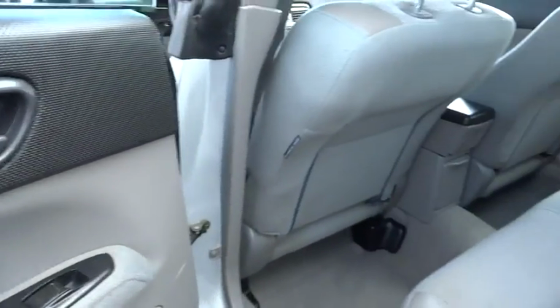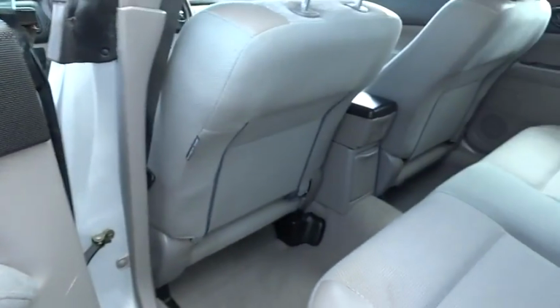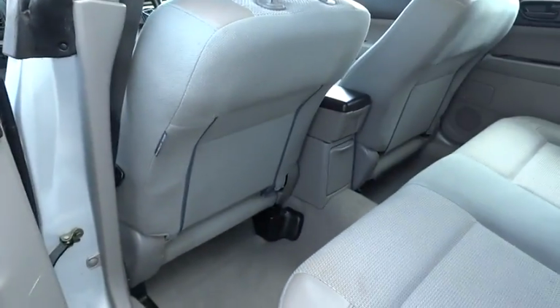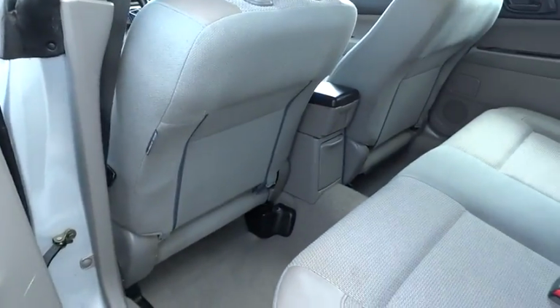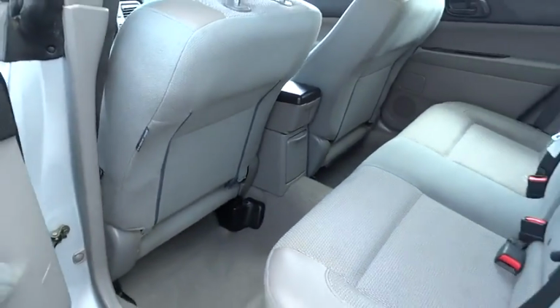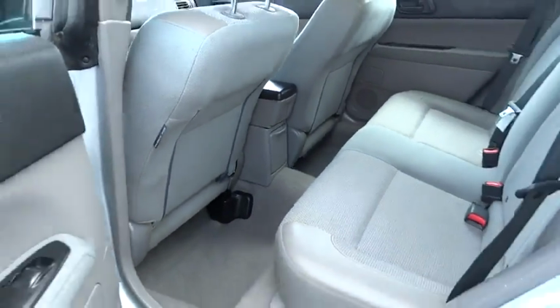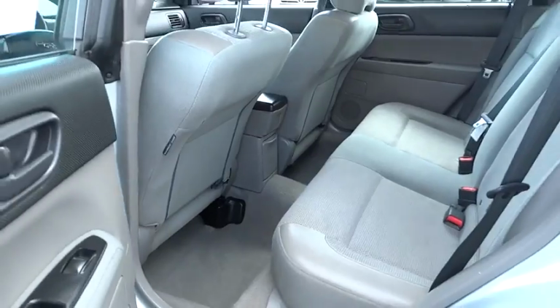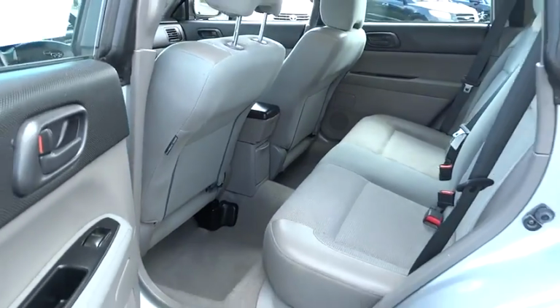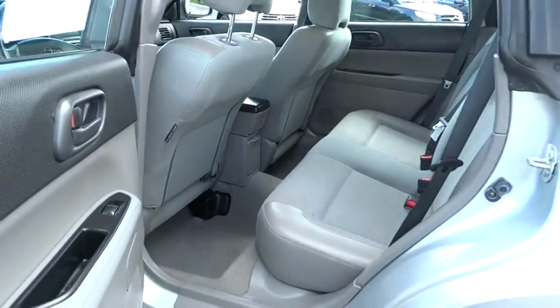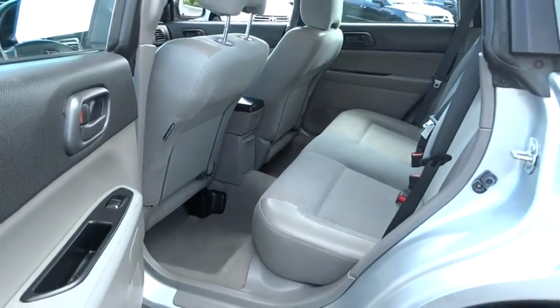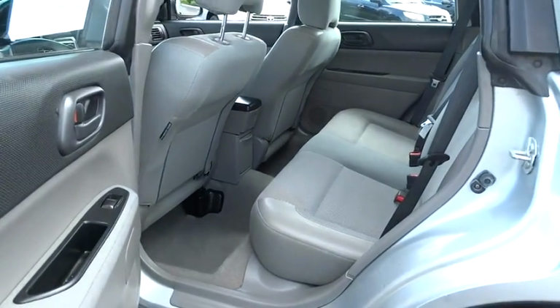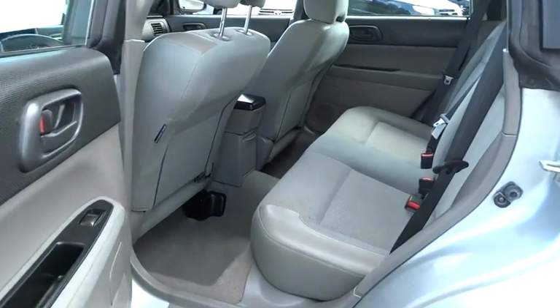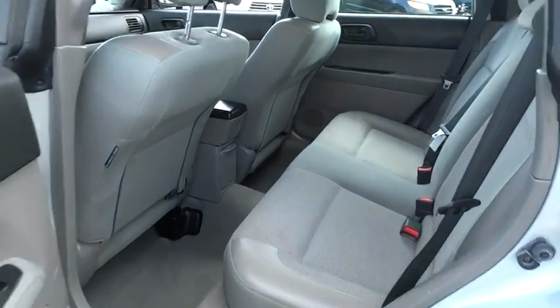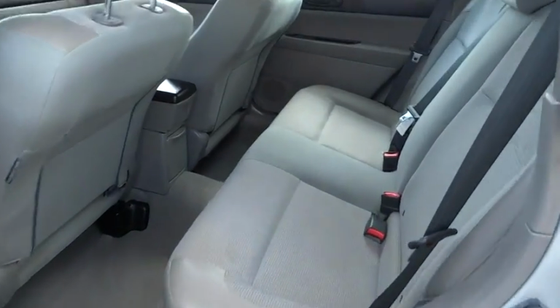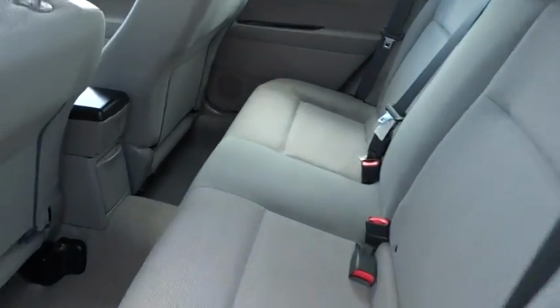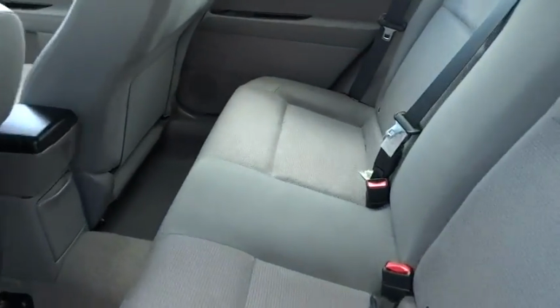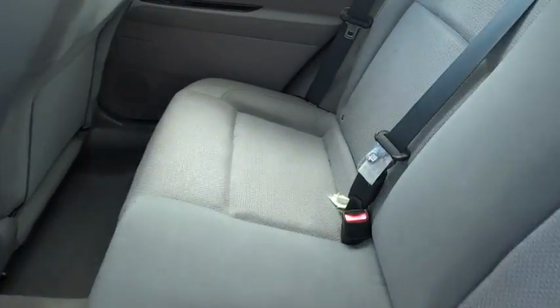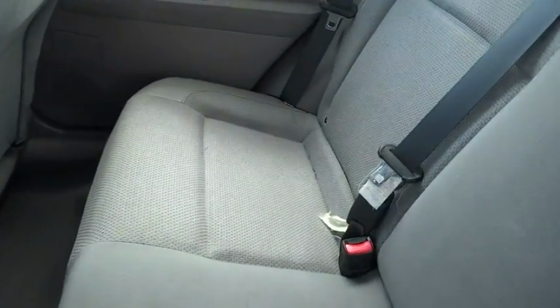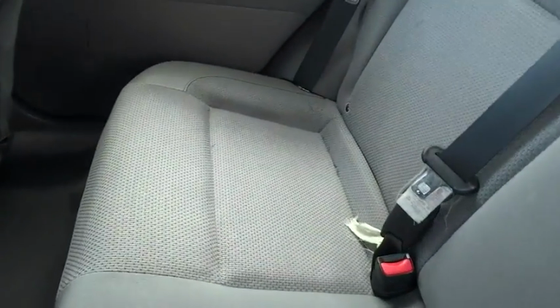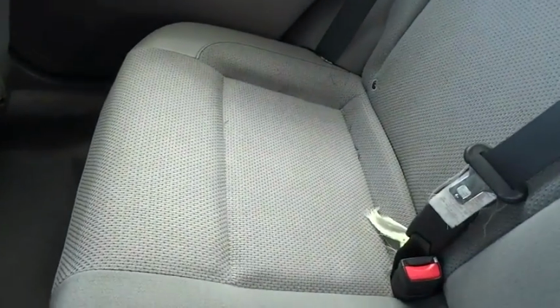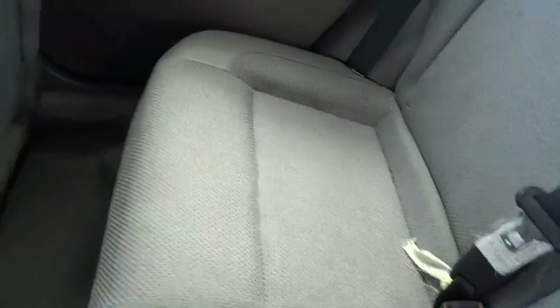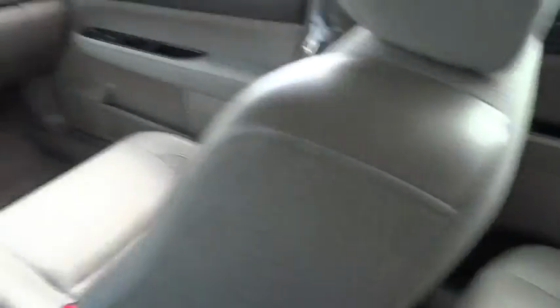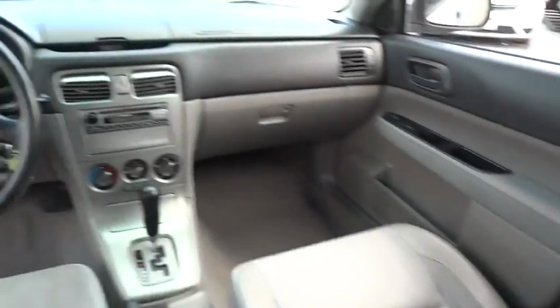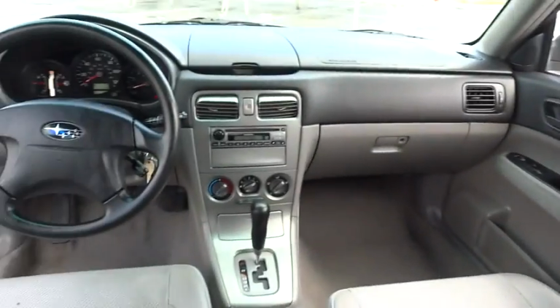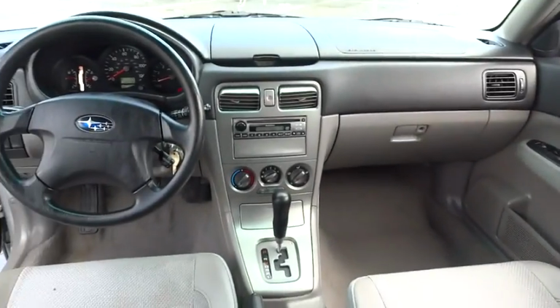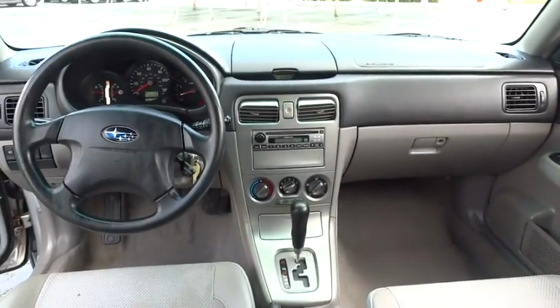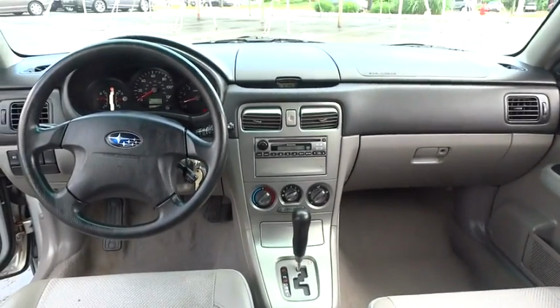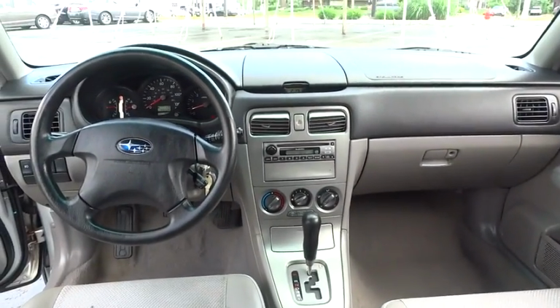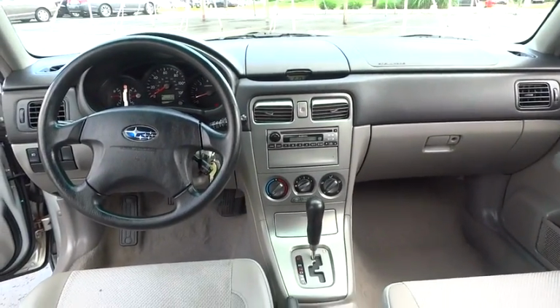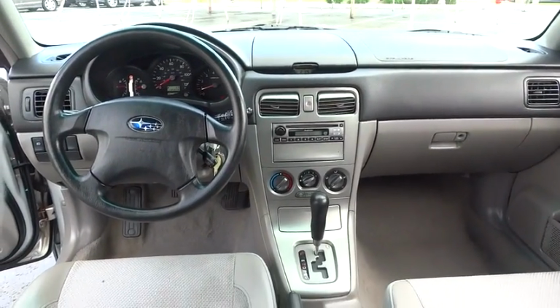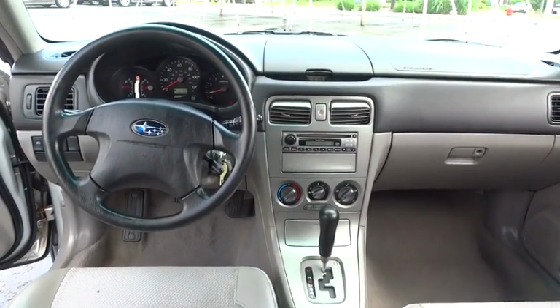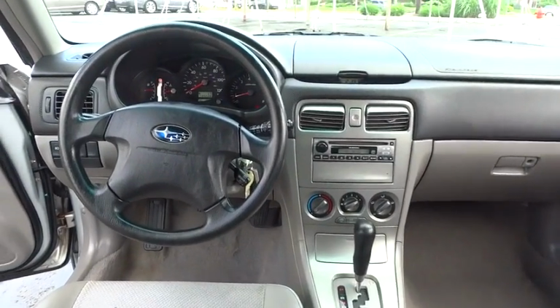Remote keyless entry, tilt steering wheel, front bucket seat, driver vanity mirror, front reading lamp, rear window wiper, passenger vanity mirror, speed control, roof rack.